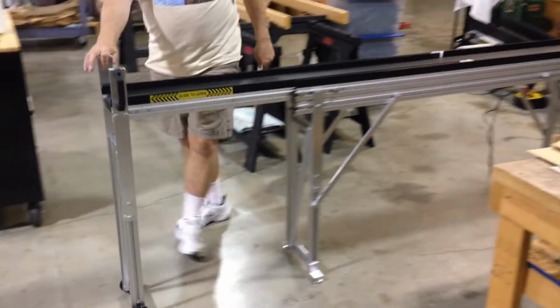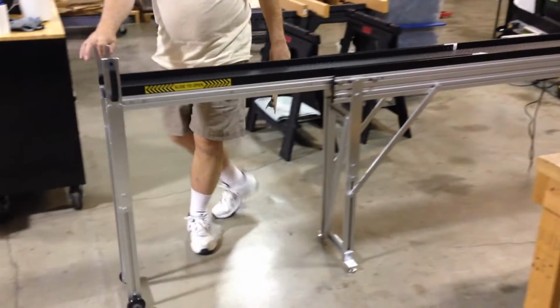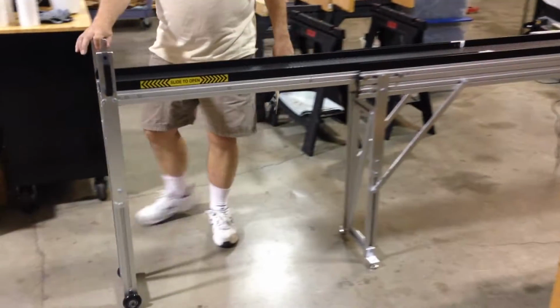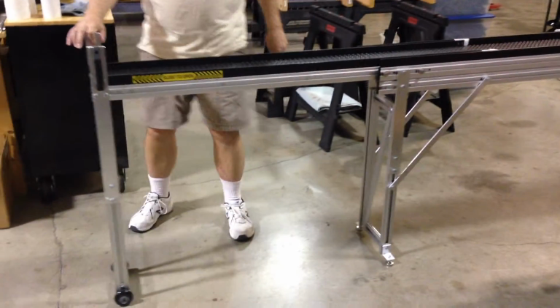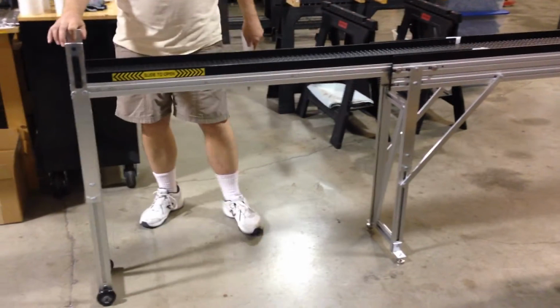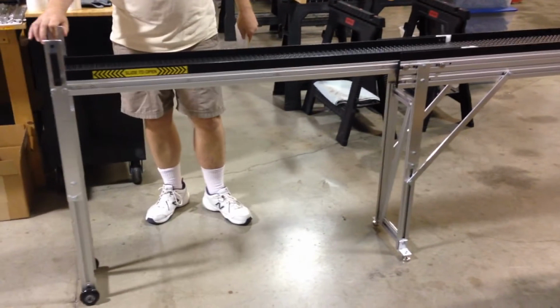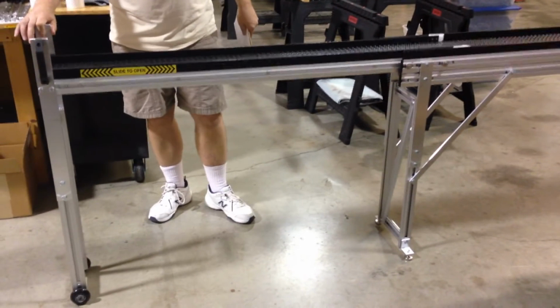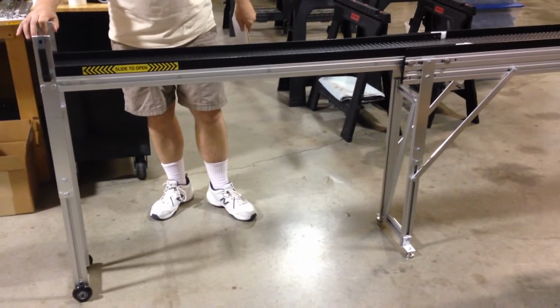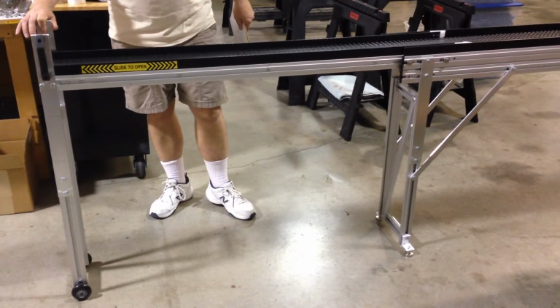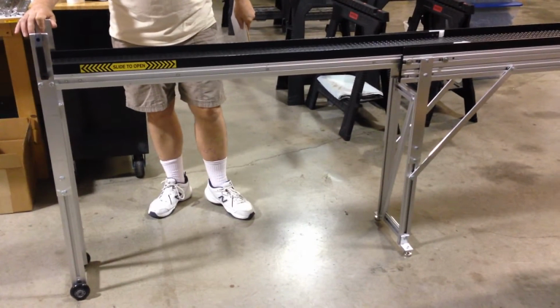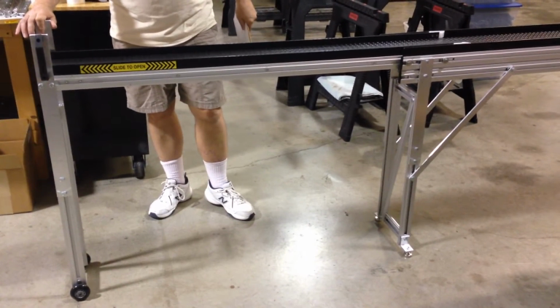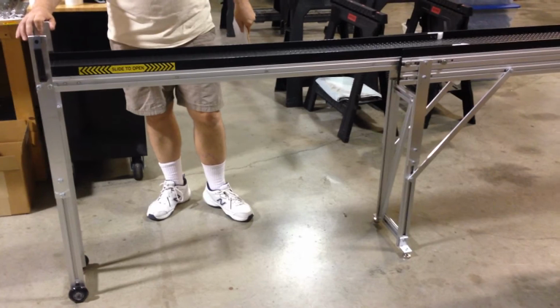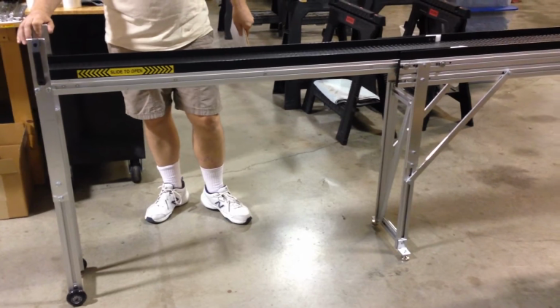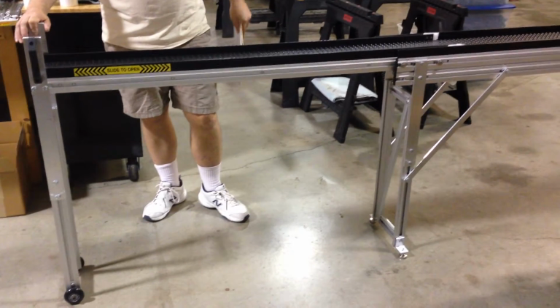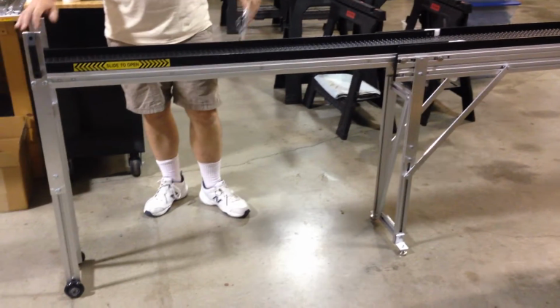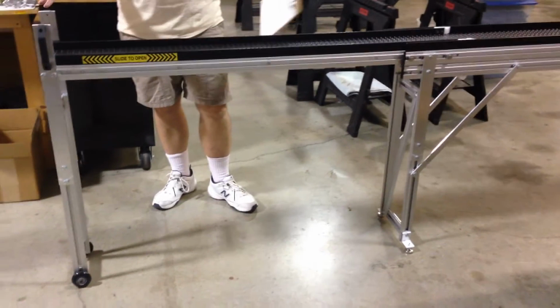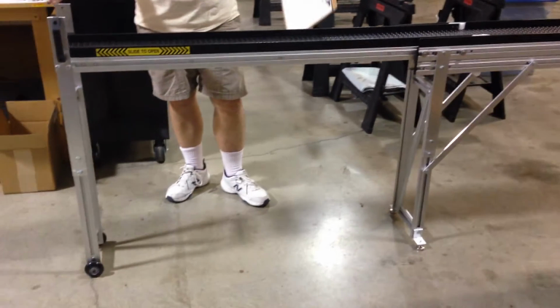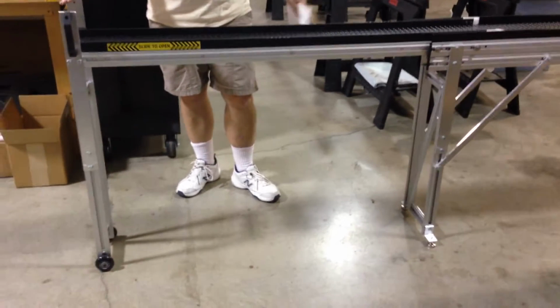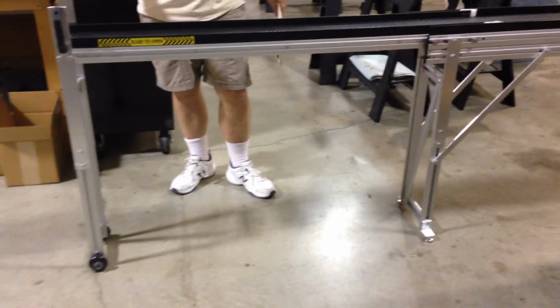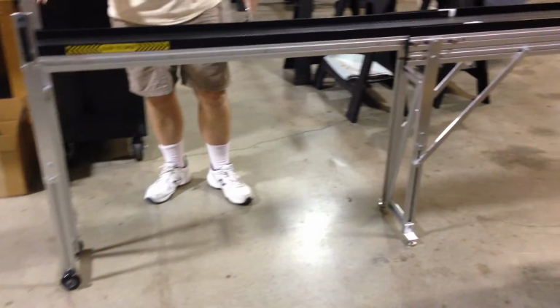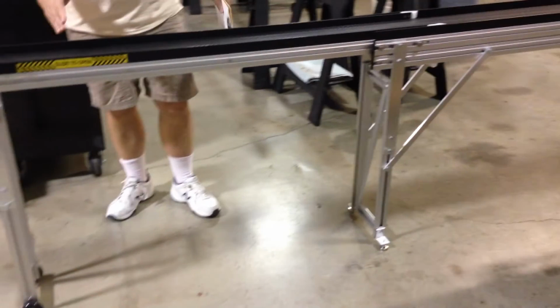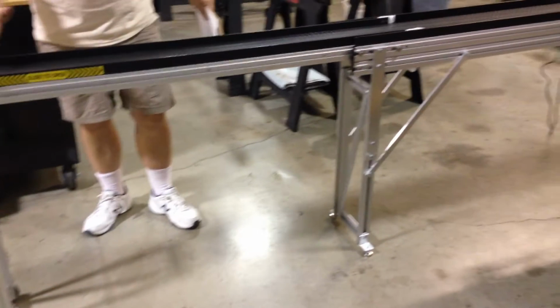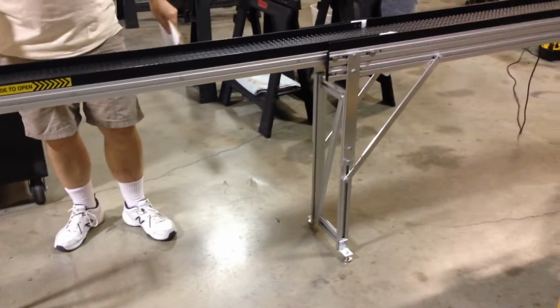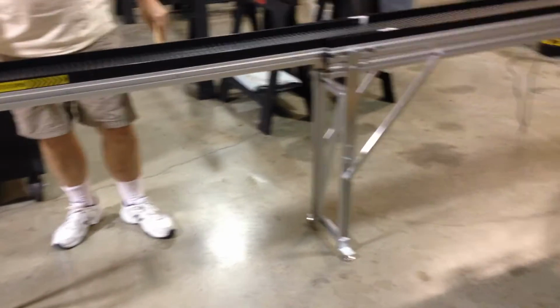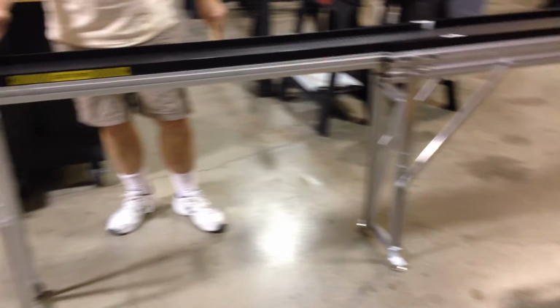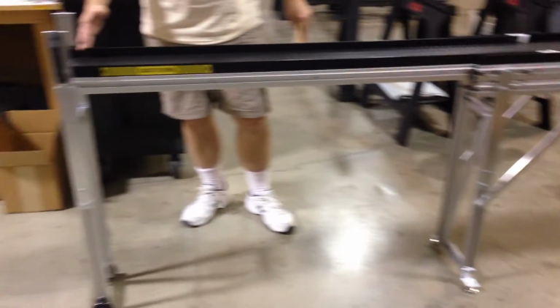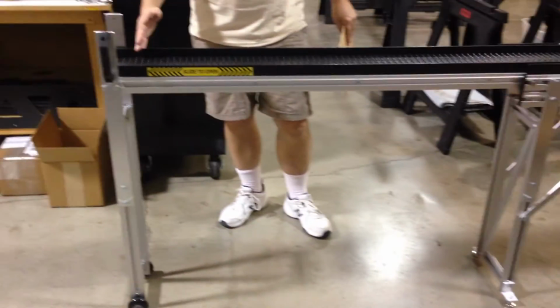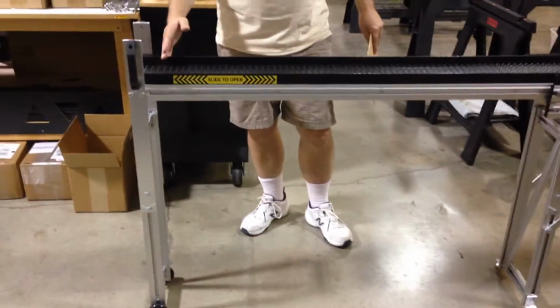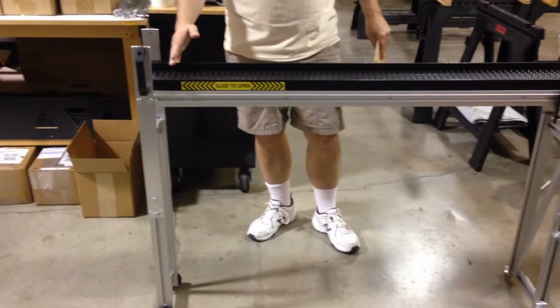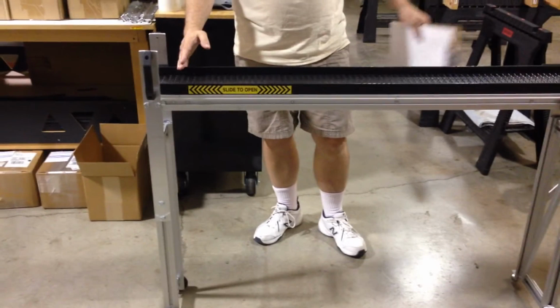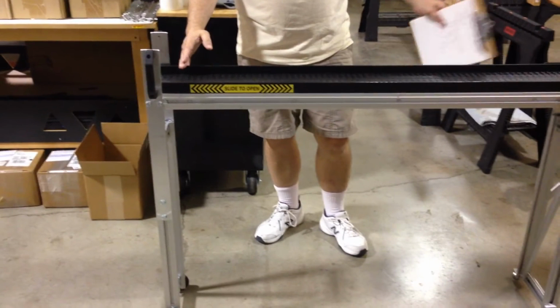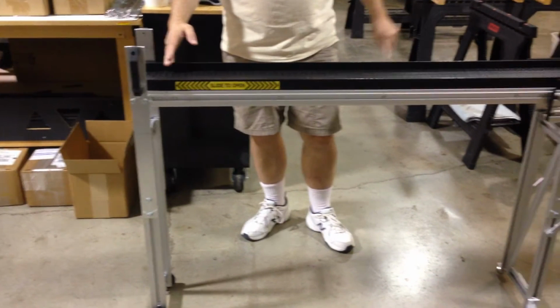It simply slides out like a drawer. Once it's fully extended, it will turn on. The stop point for this extension is adjustable with a simple screw.